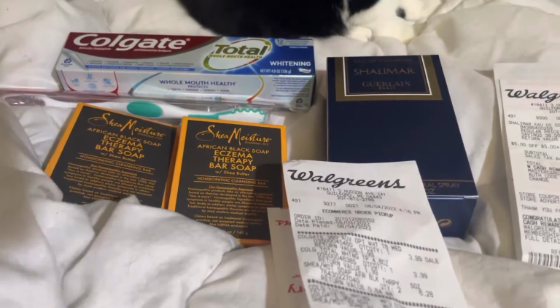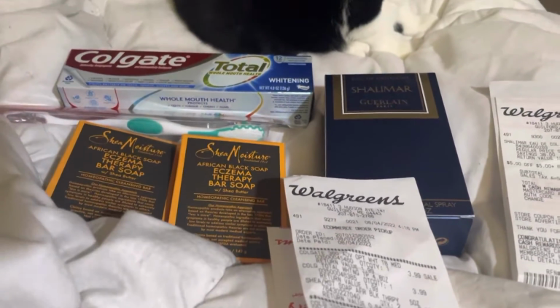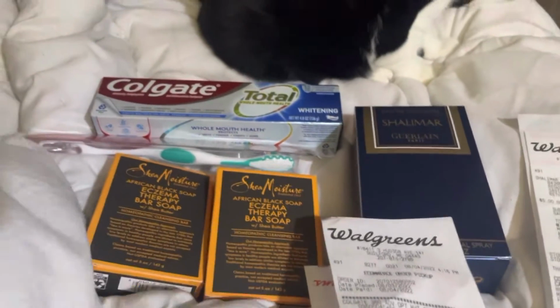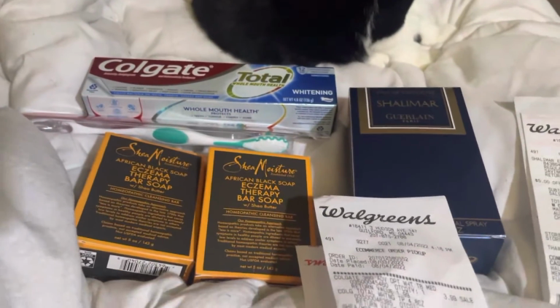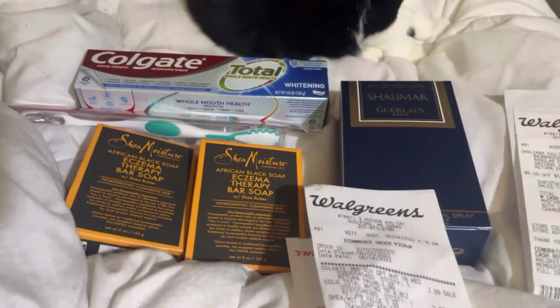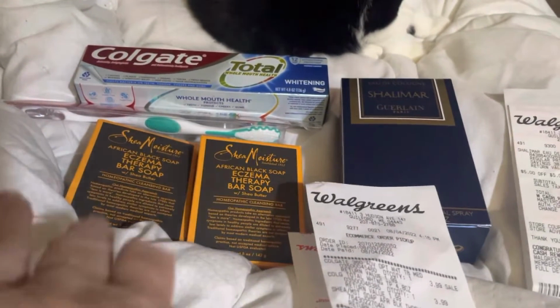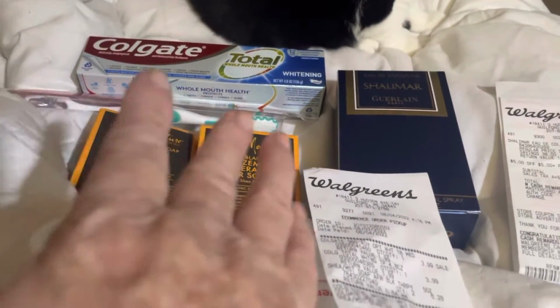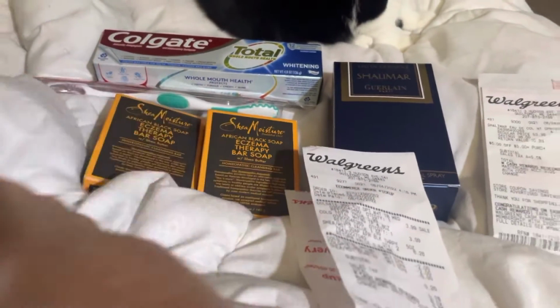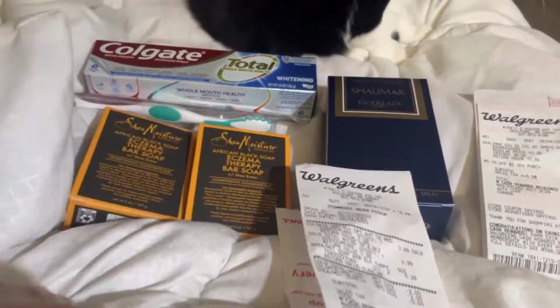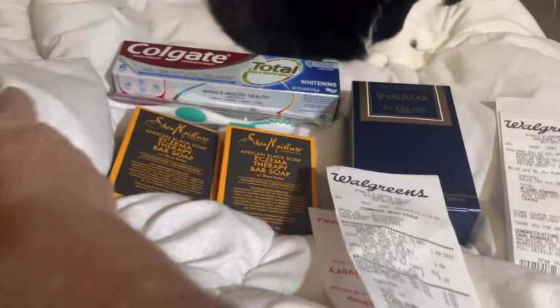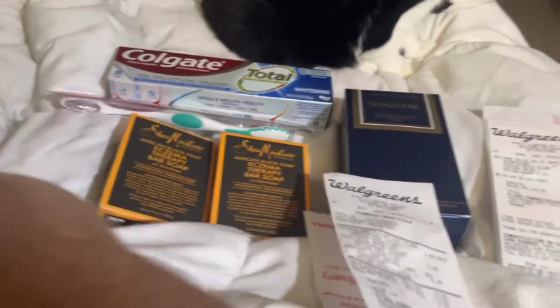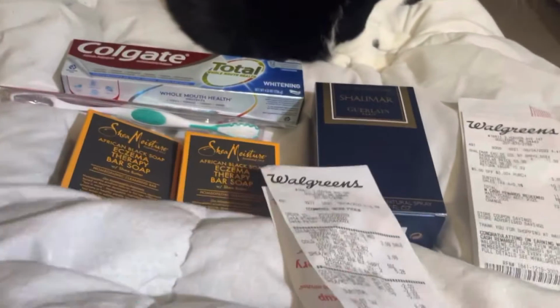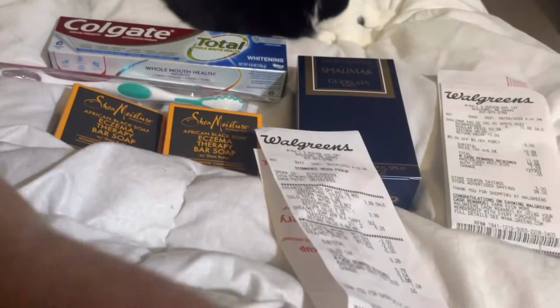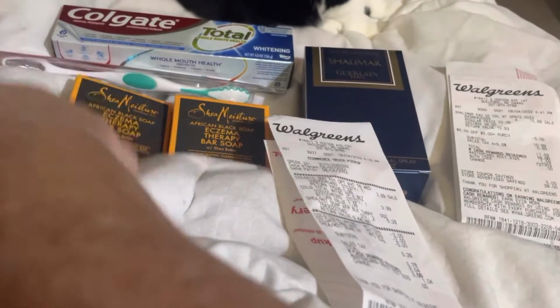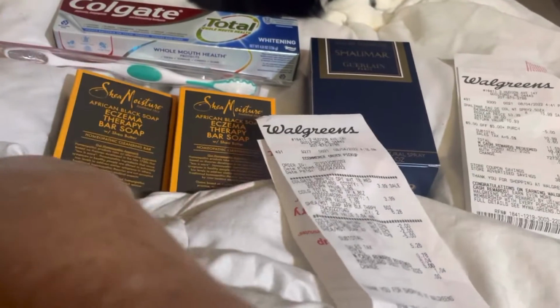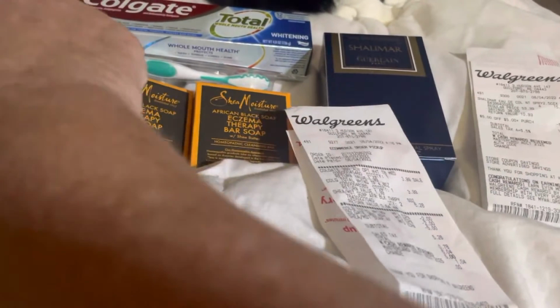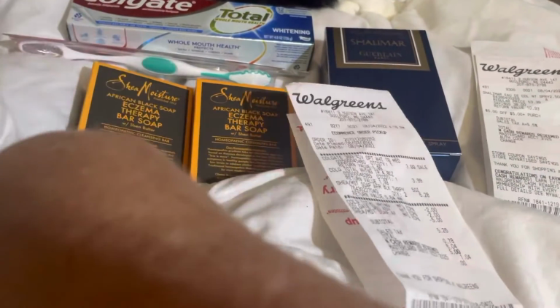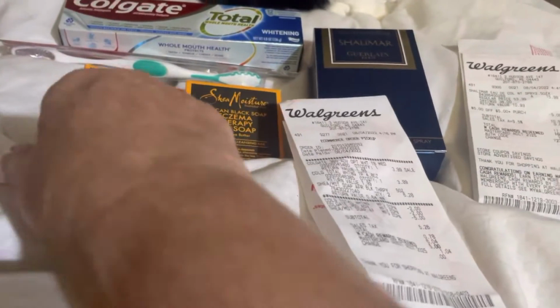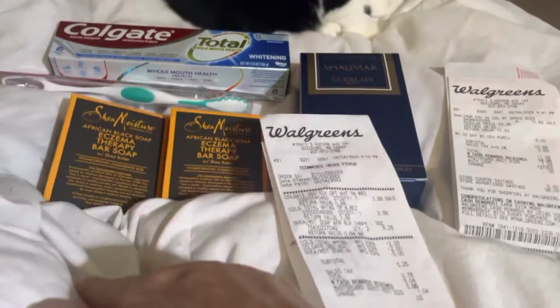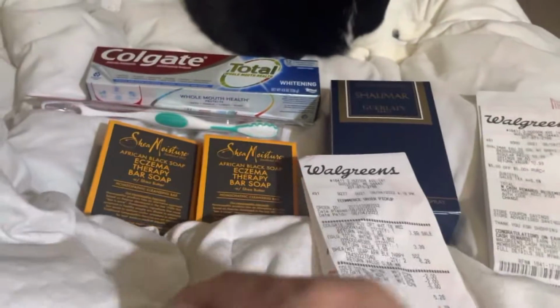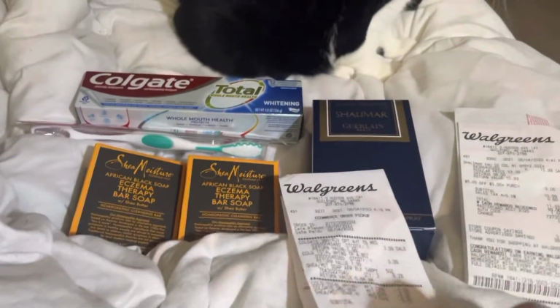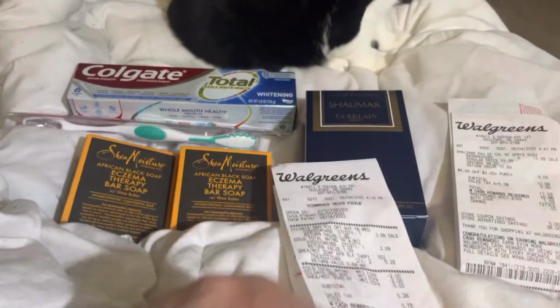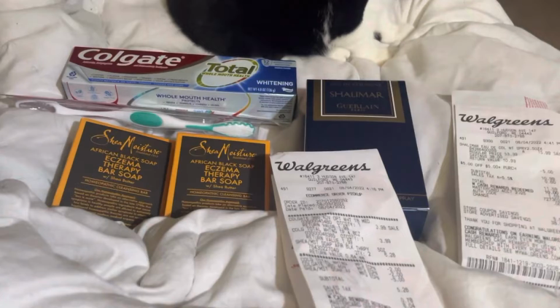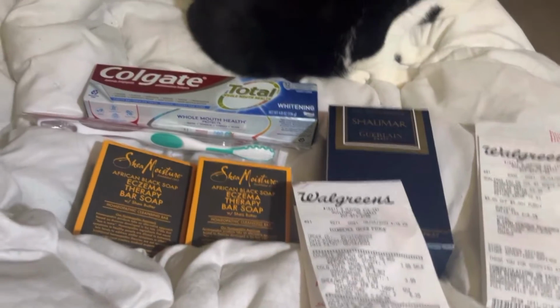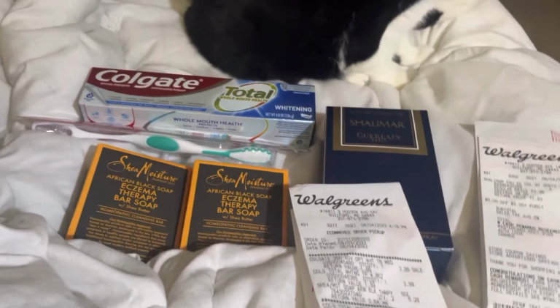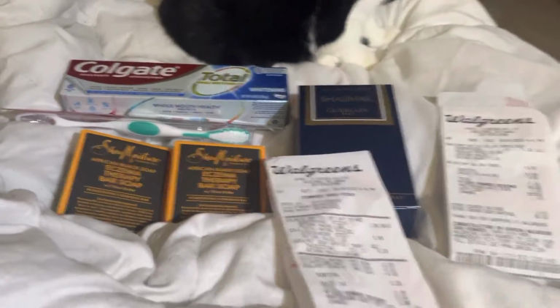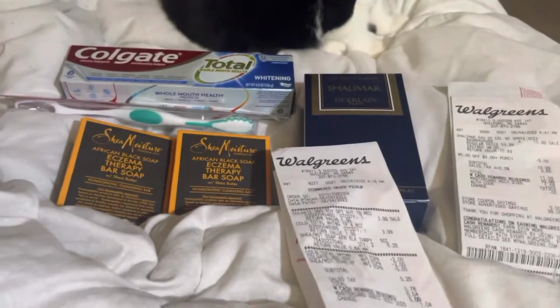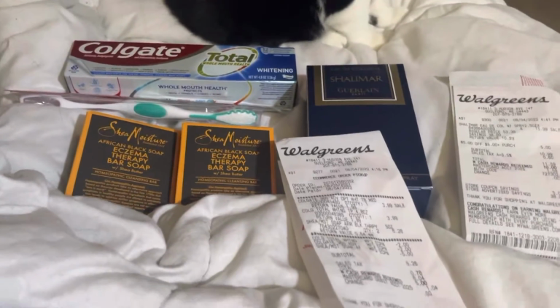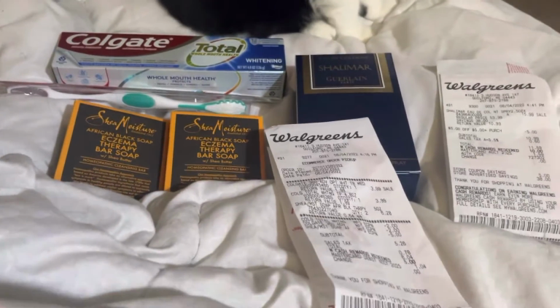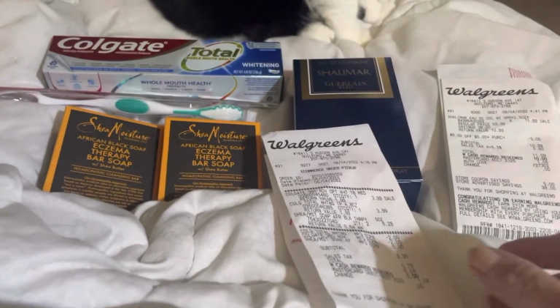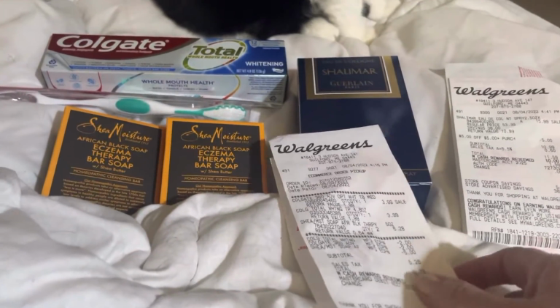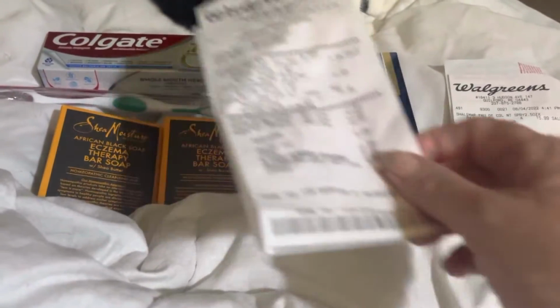This is my Walgreens haul, done in two transactions. I got so much stuff — I got over a couple hundred dollars in Walgreens money. It's amazing, it just keeps rolling and rolling.